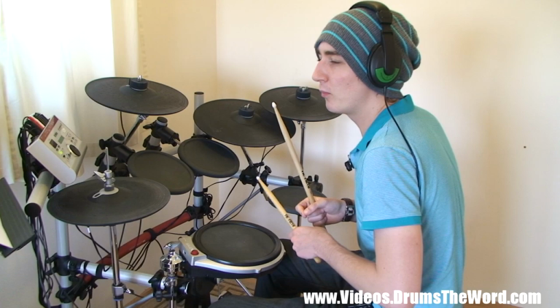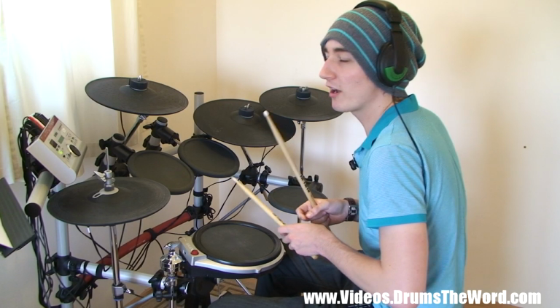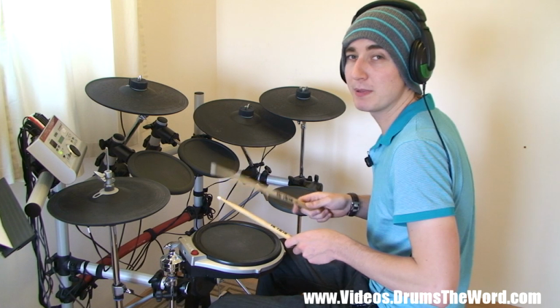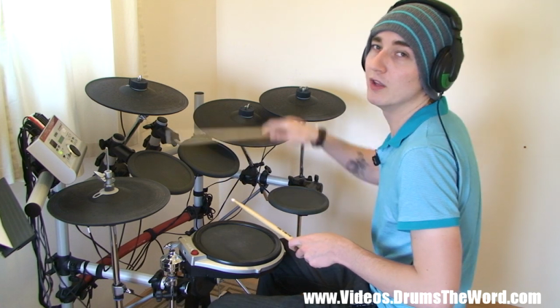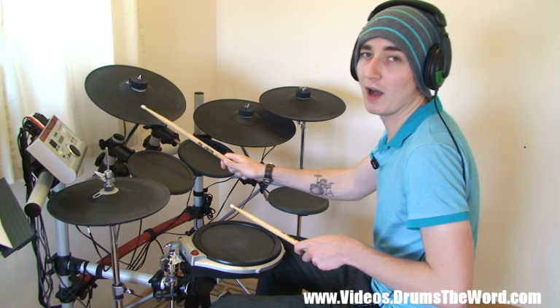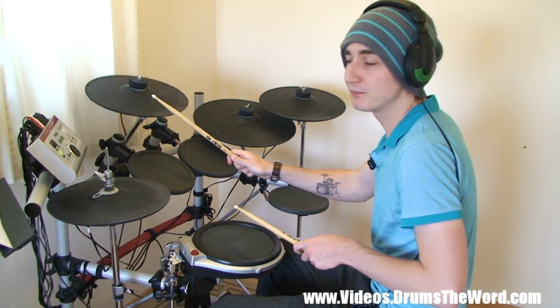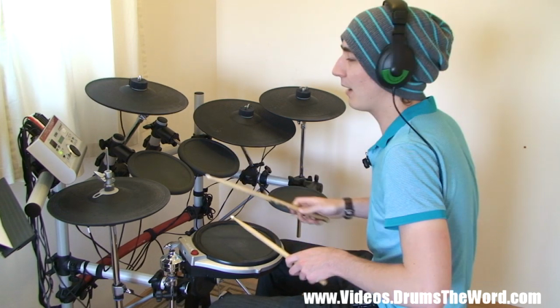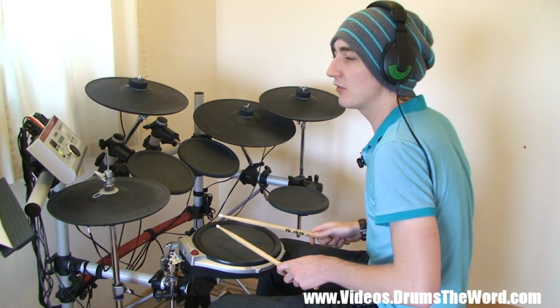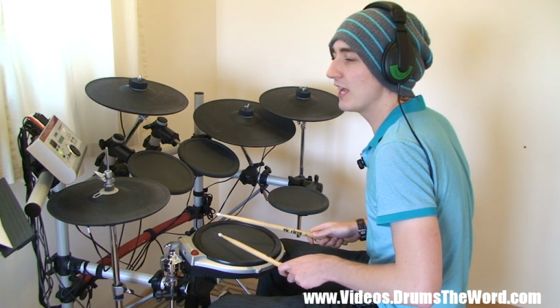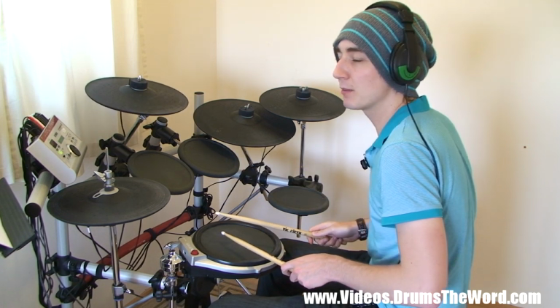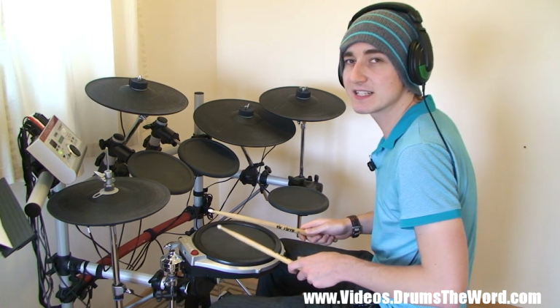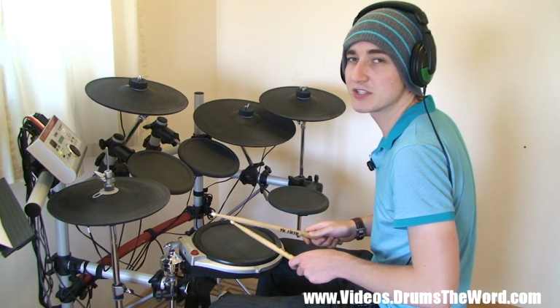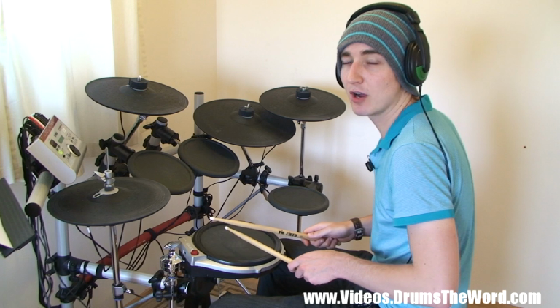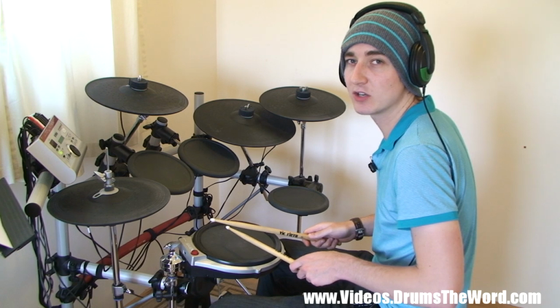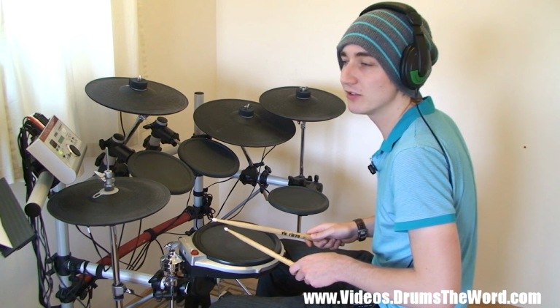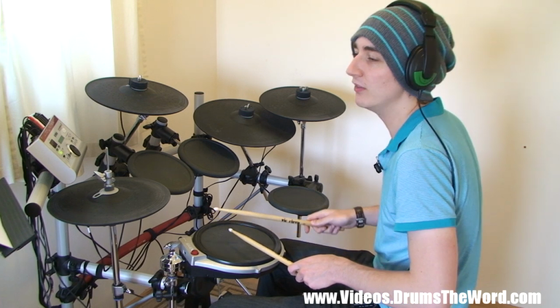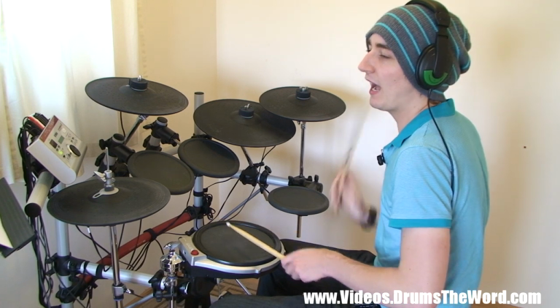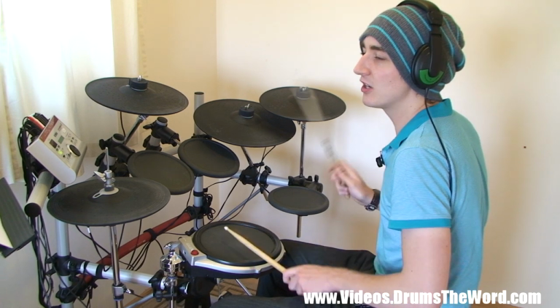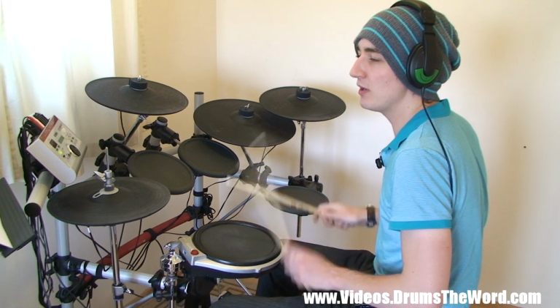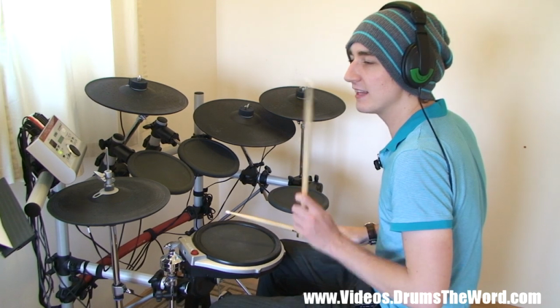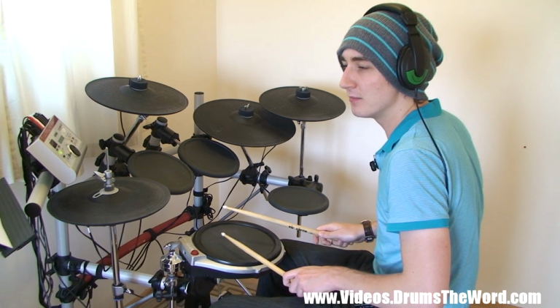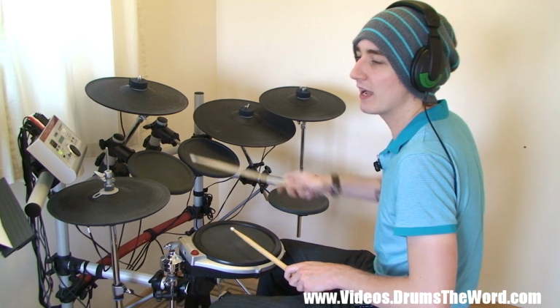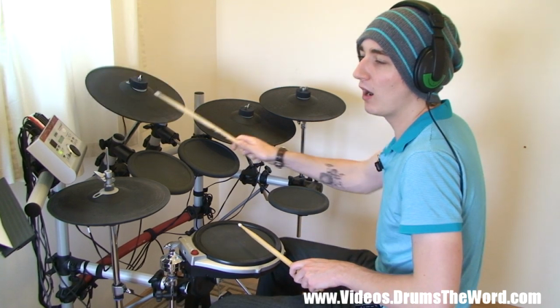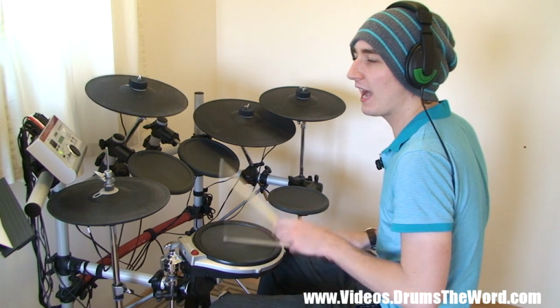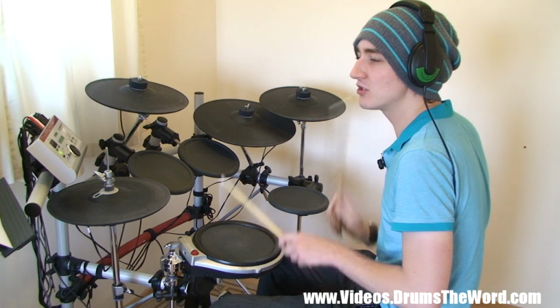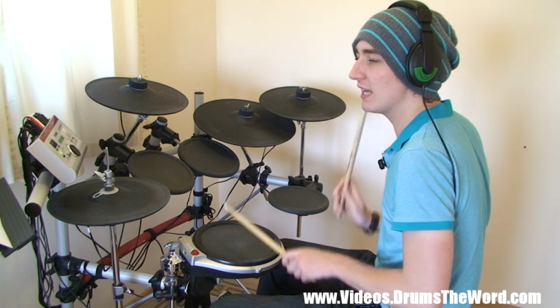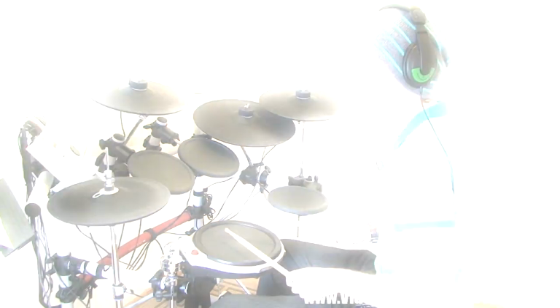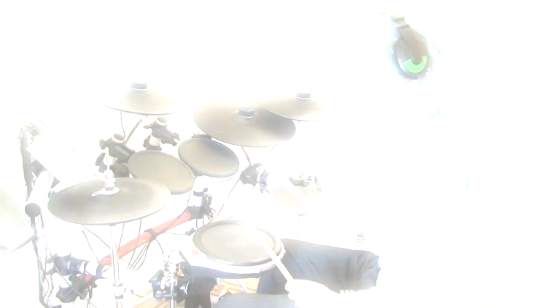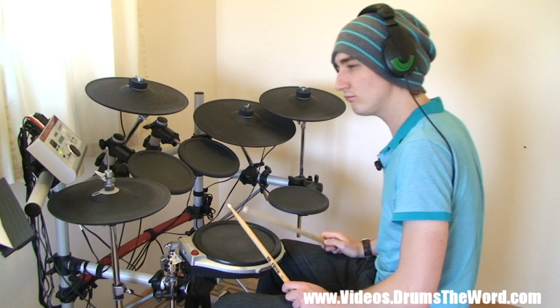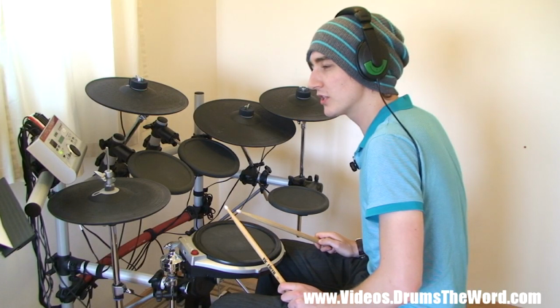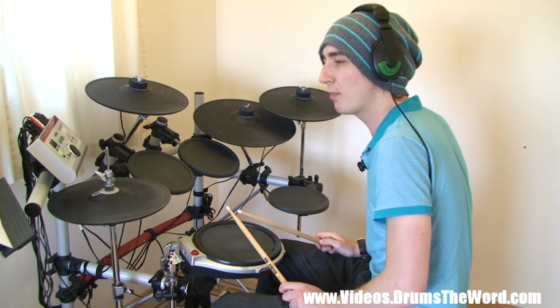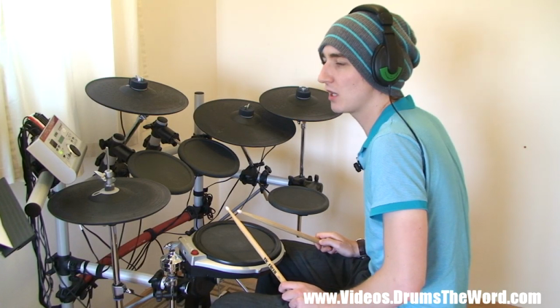We've got a crash cymbal on beat 1. And we come down to the snare drum — we're going to play 6 notes on the snare drum, starting on the and of 1. So we get 1. So the whole two bars slowly.